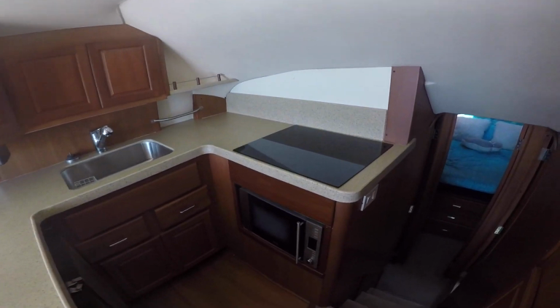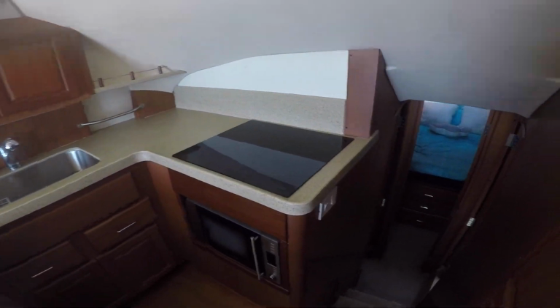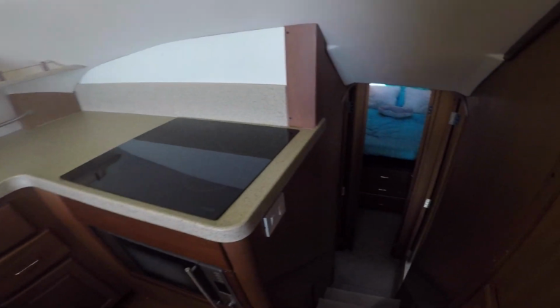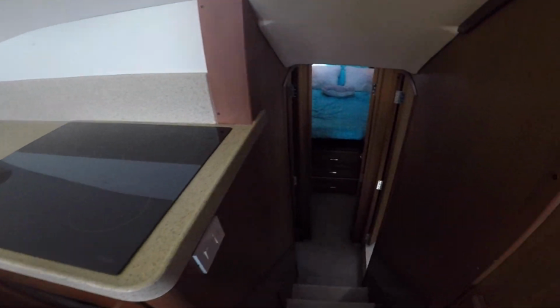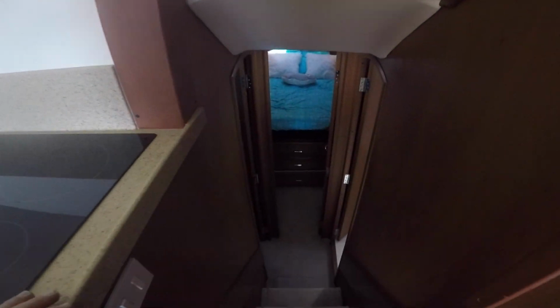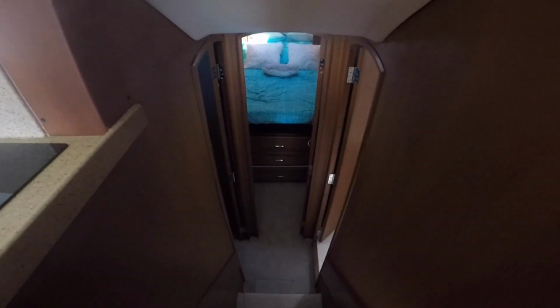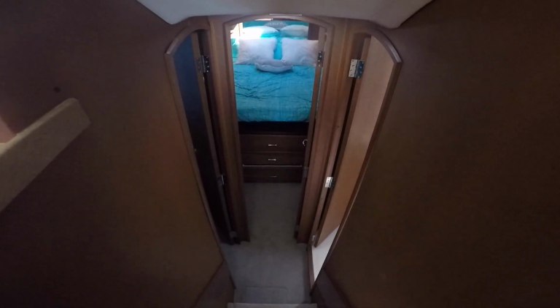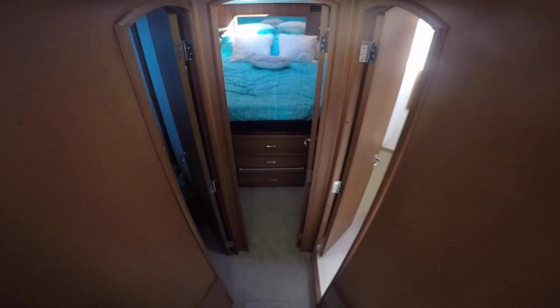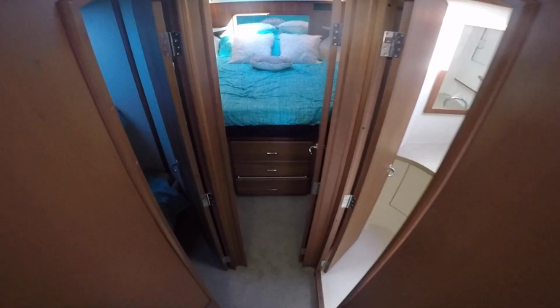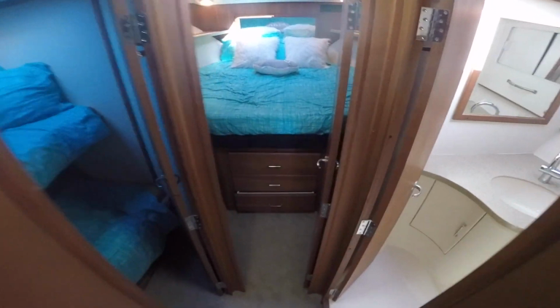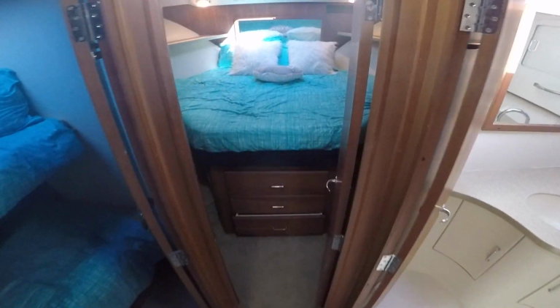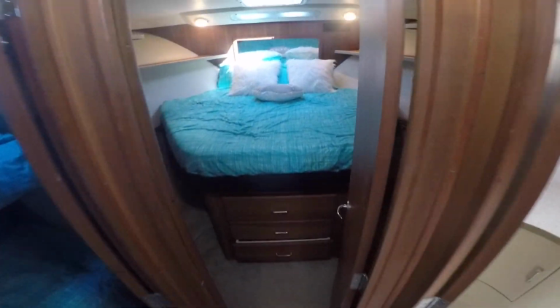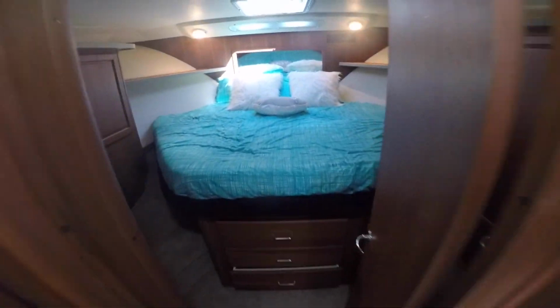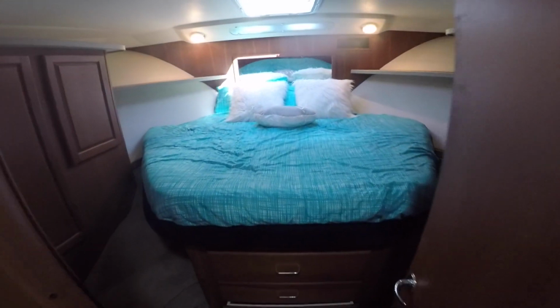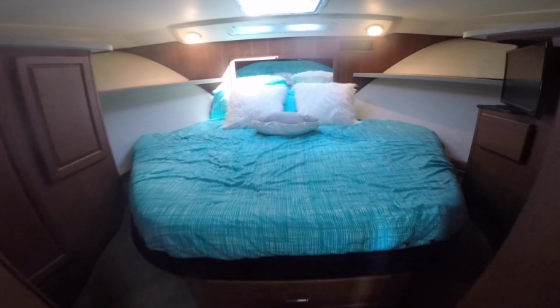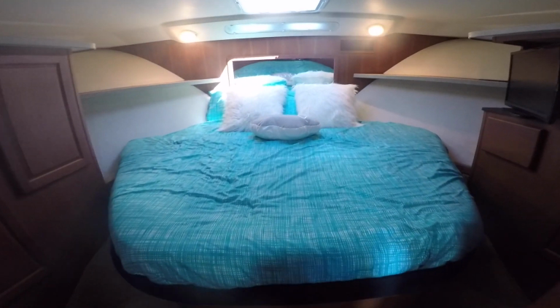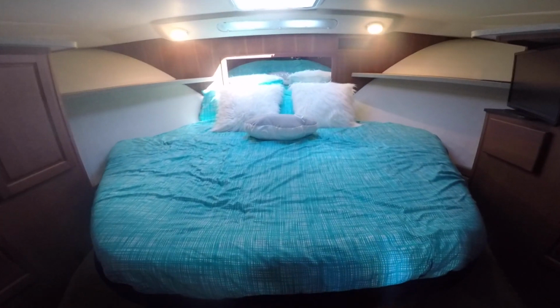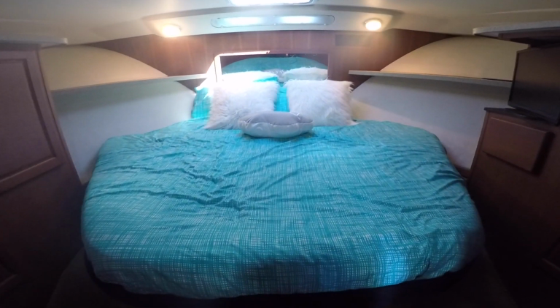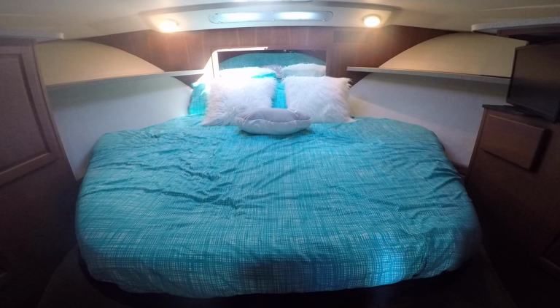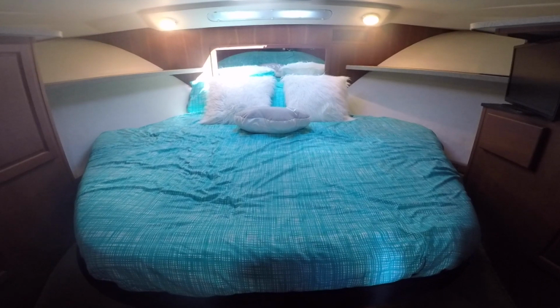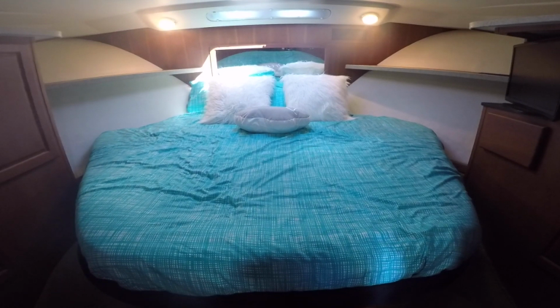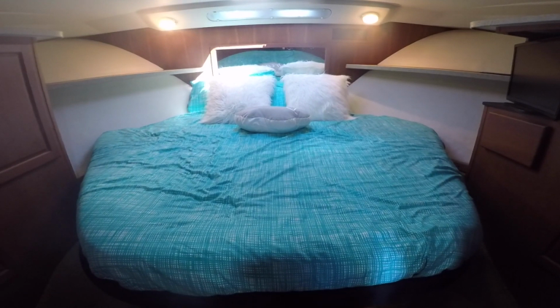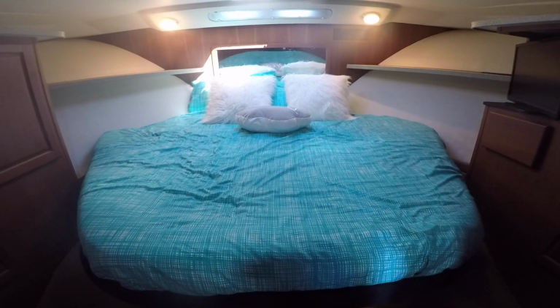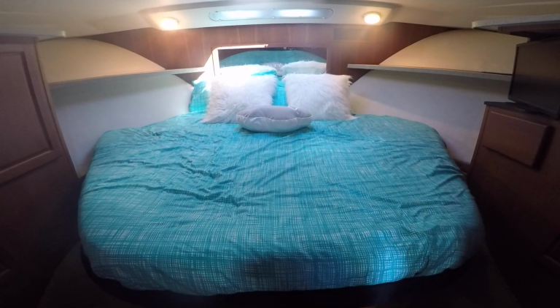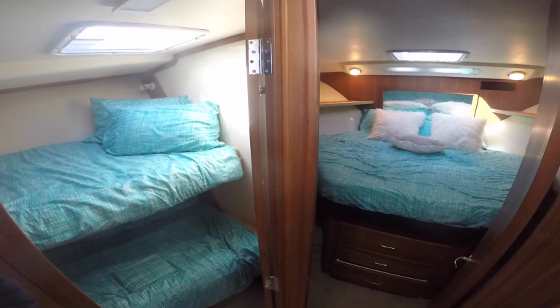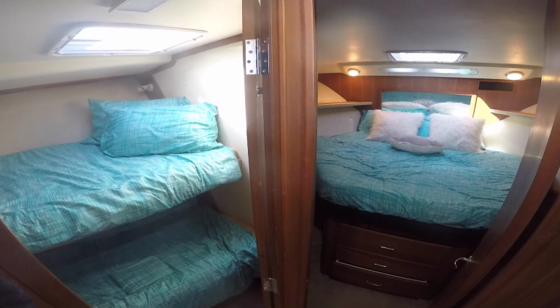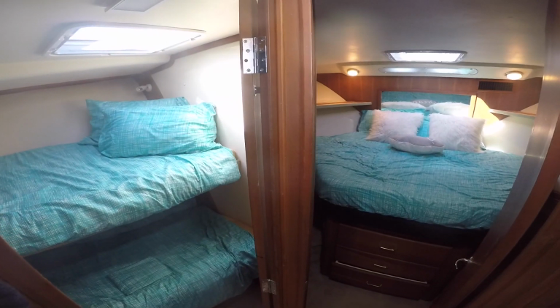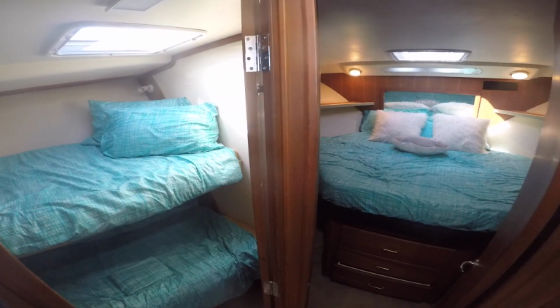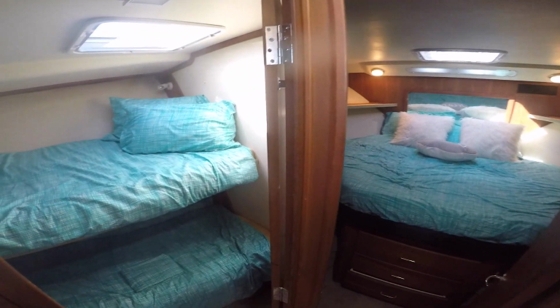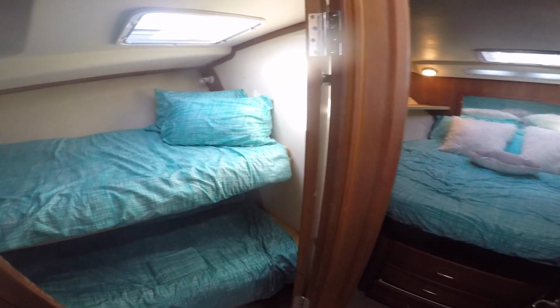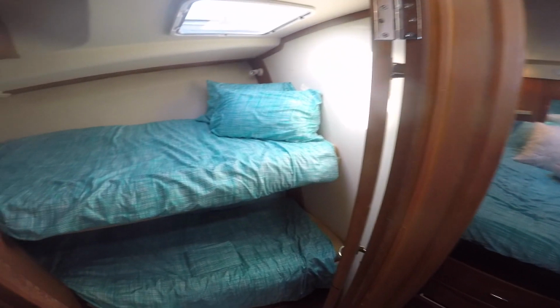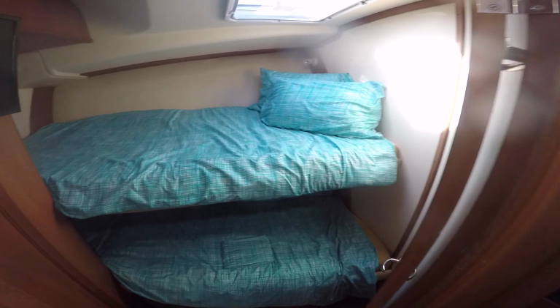My wife and kids come on it so I like it to be as neat as possible and everything working. Otherwise it makes the day a bit unpleasant when things don't start to work.